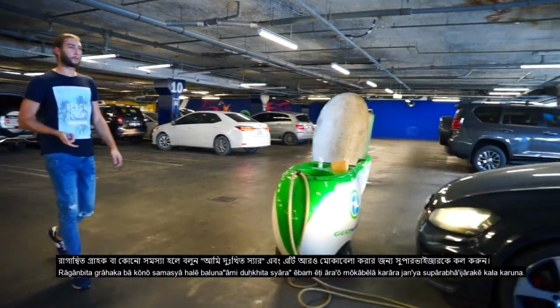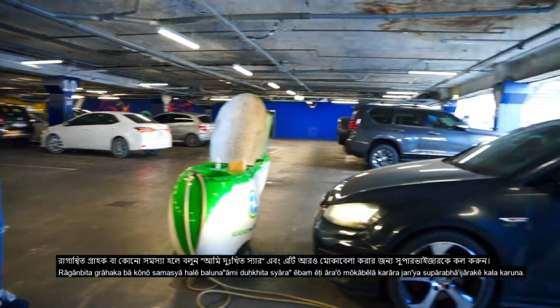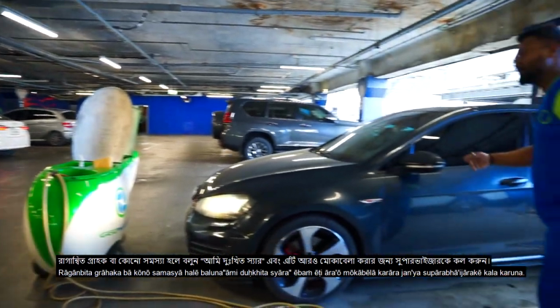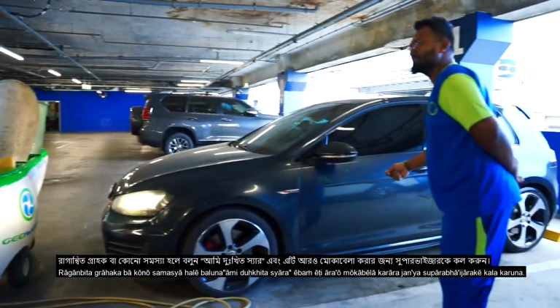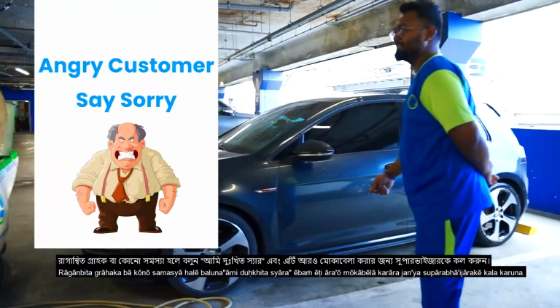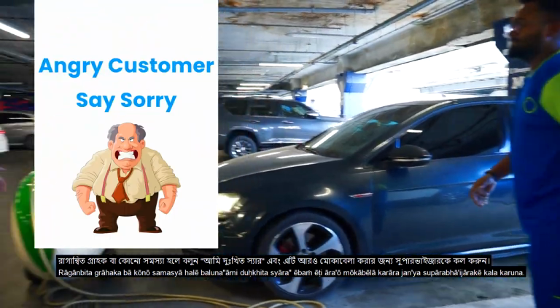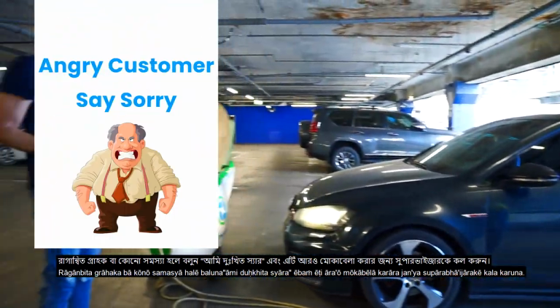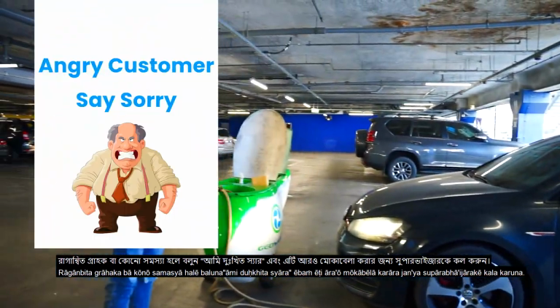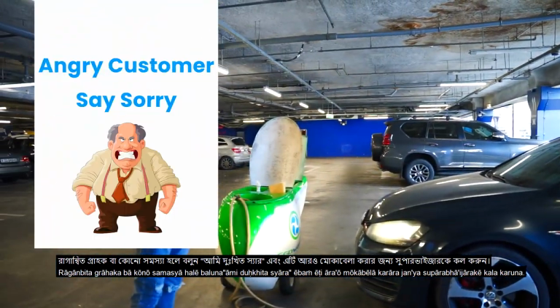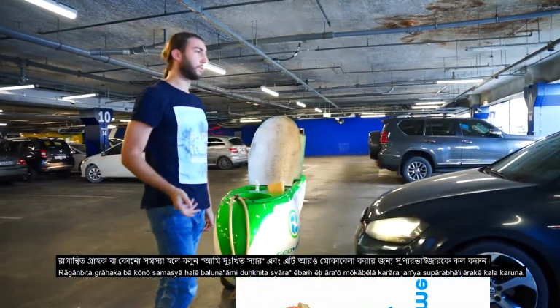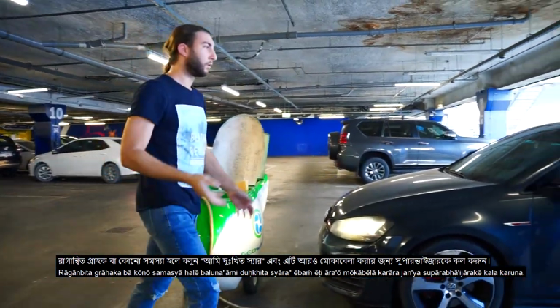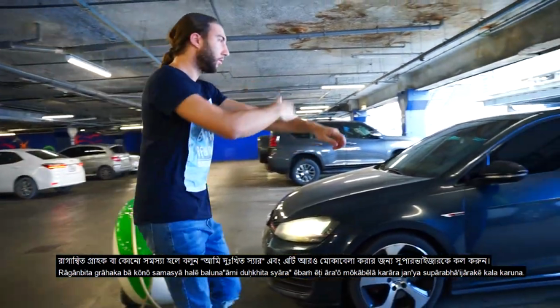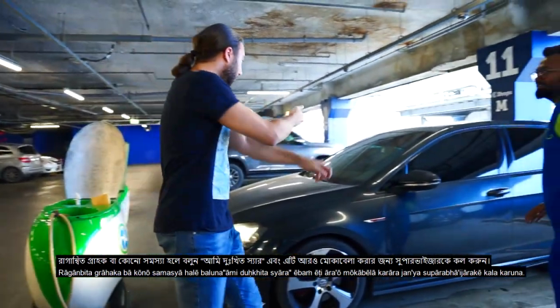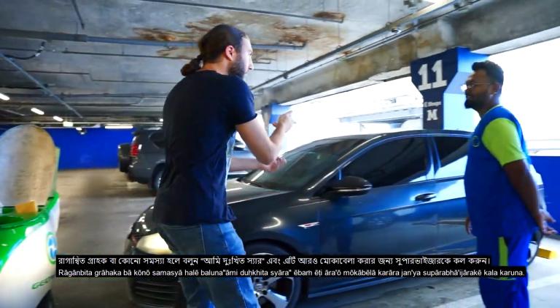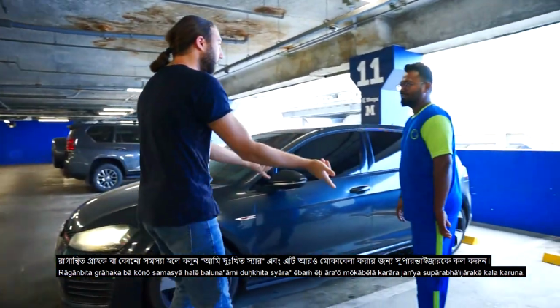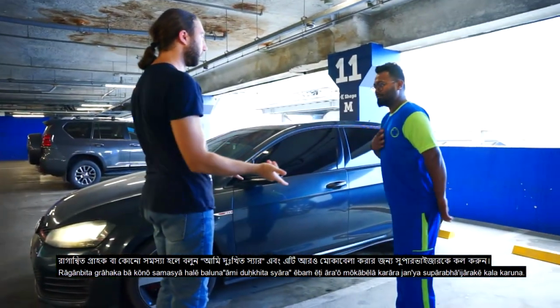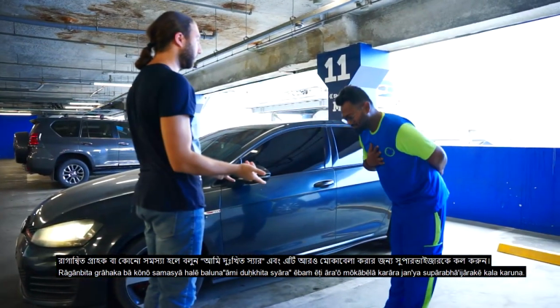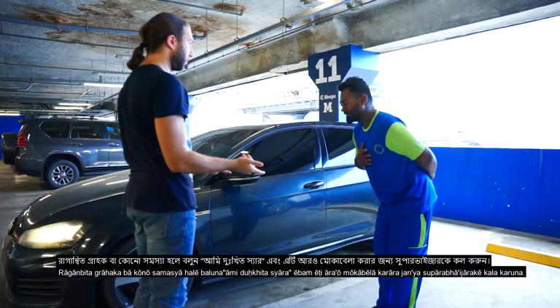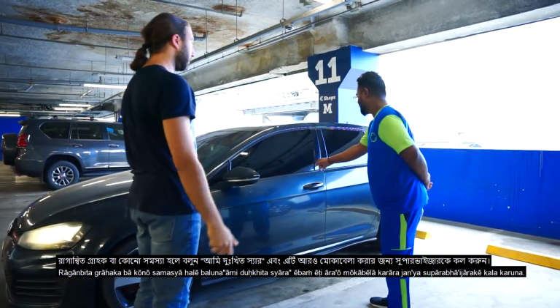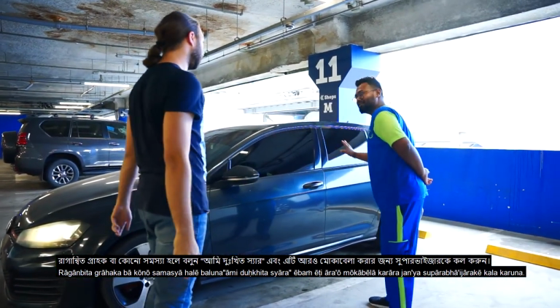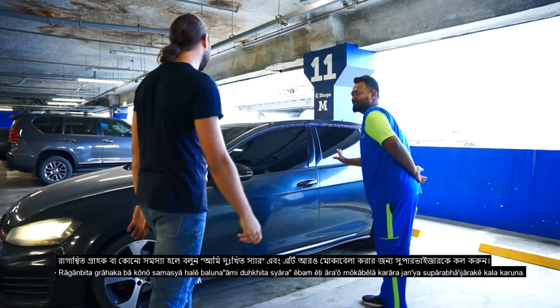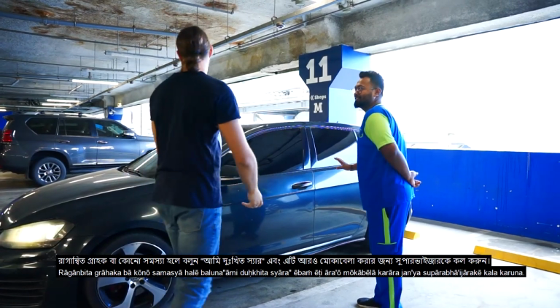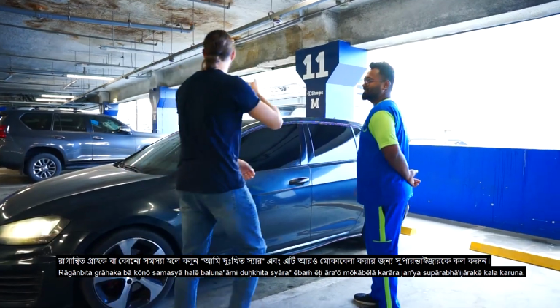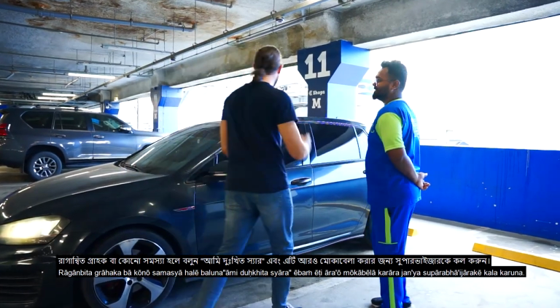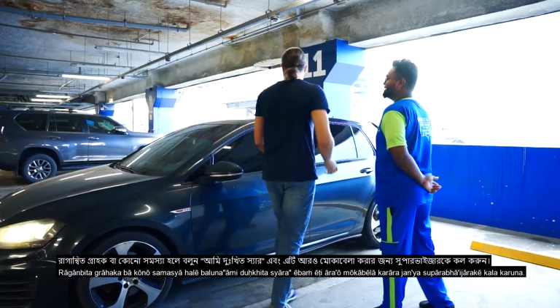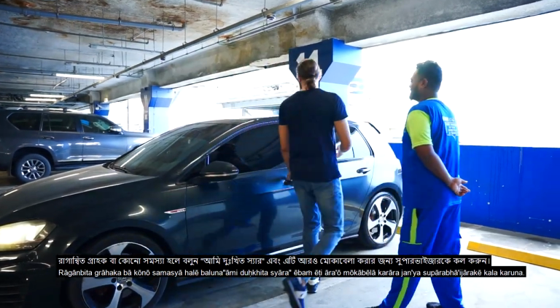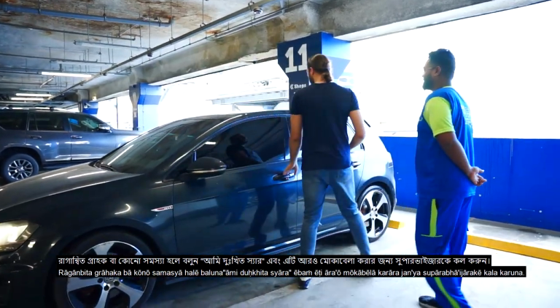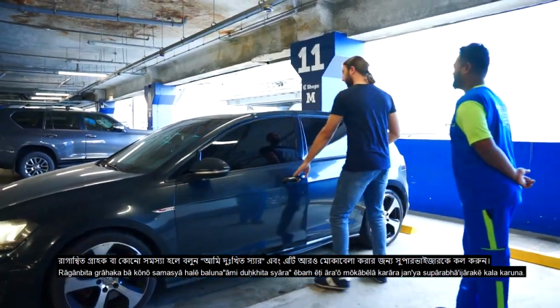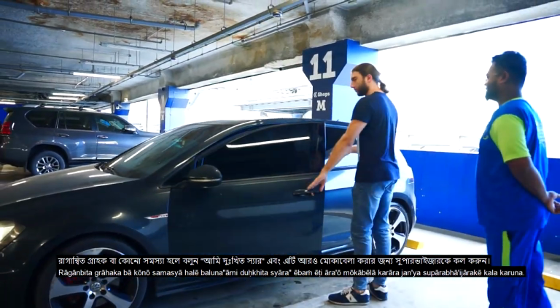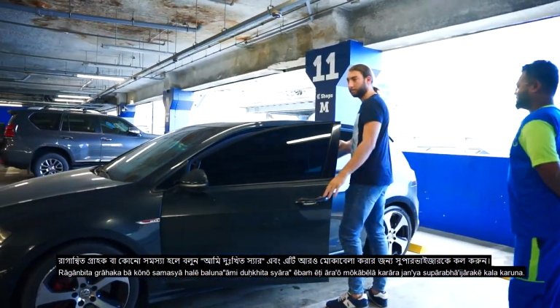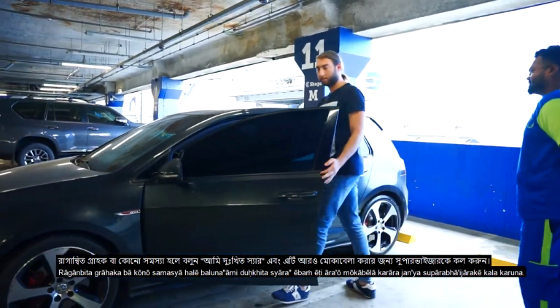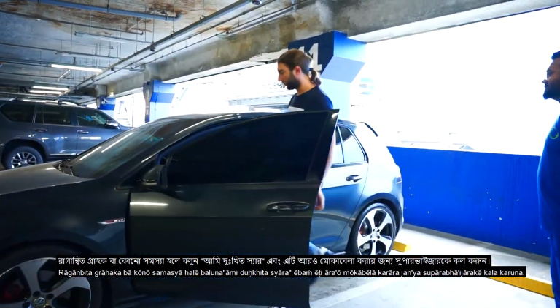In case of an angry customer or any problem, say 'I'm sorry, sir' and call the supervisor to deal with it further.